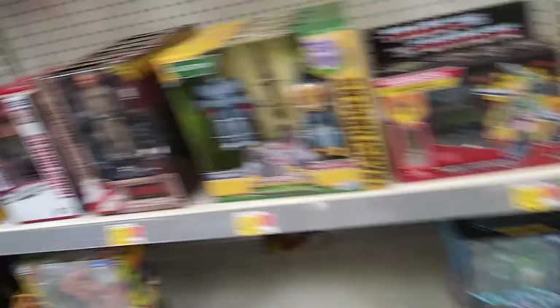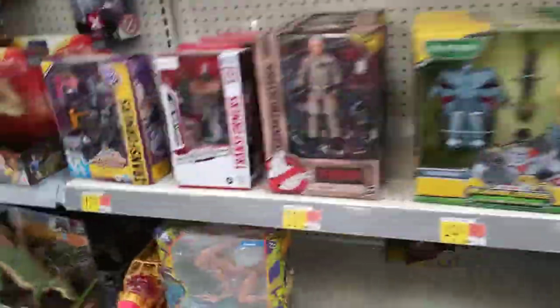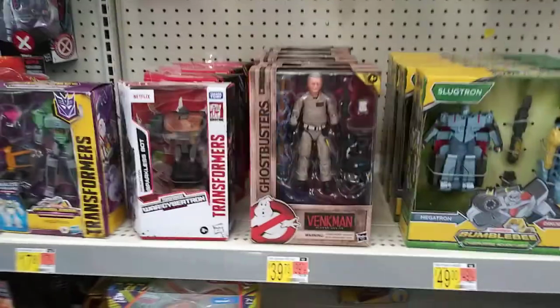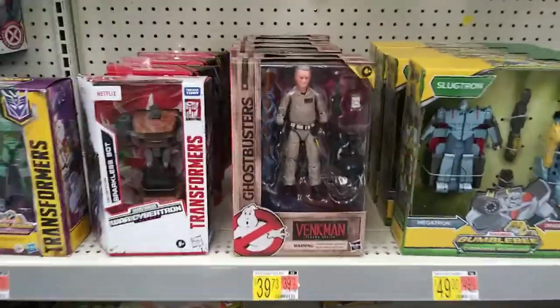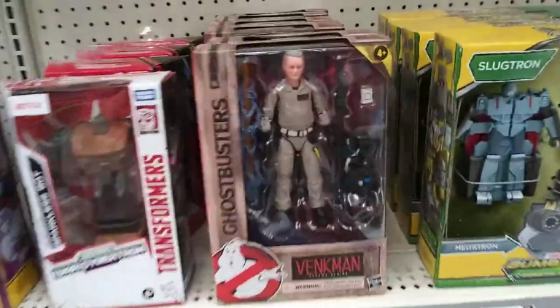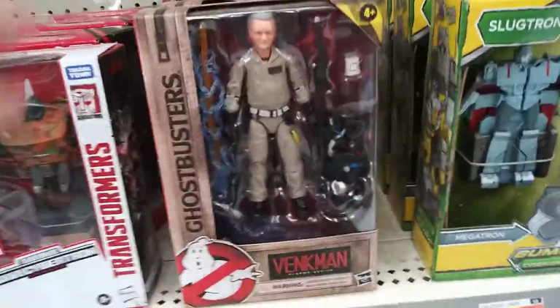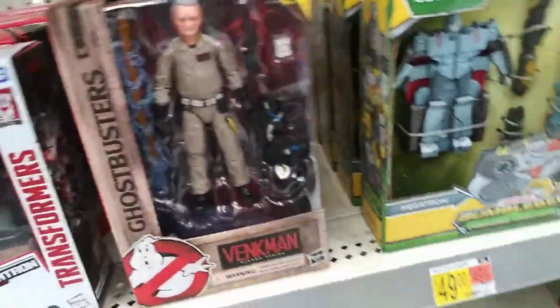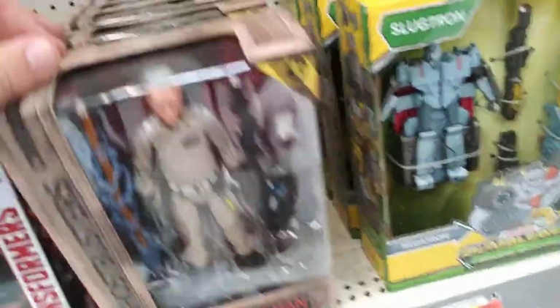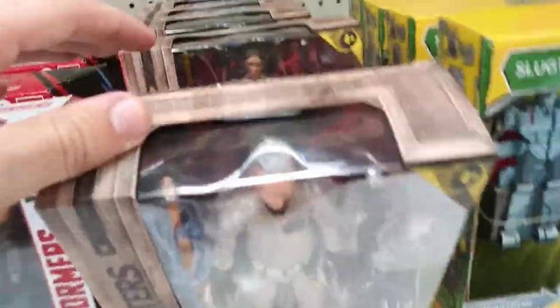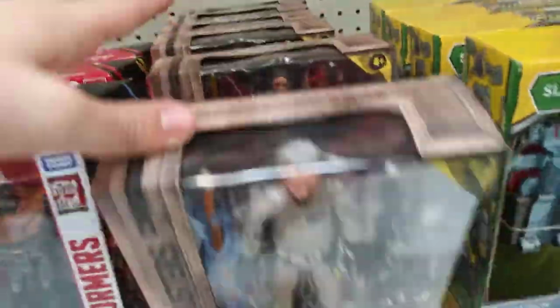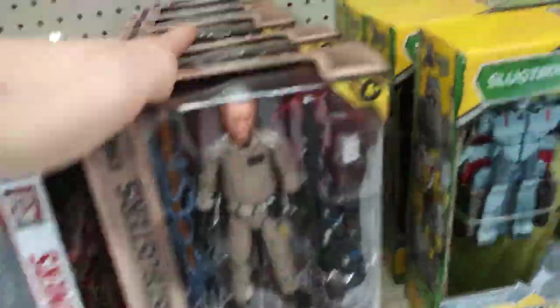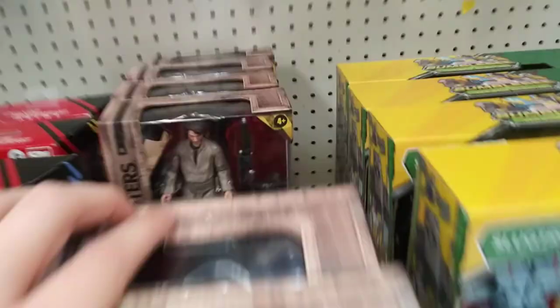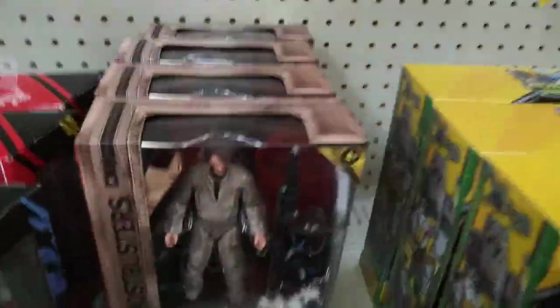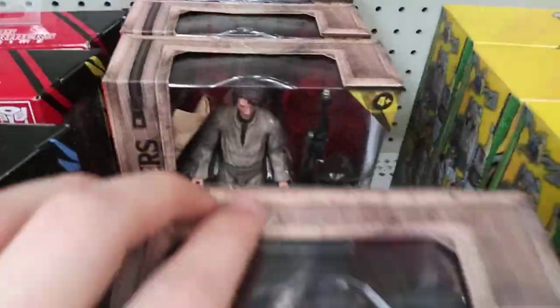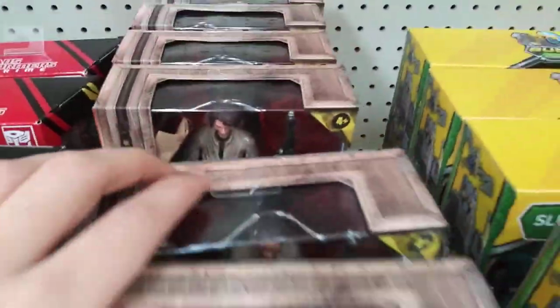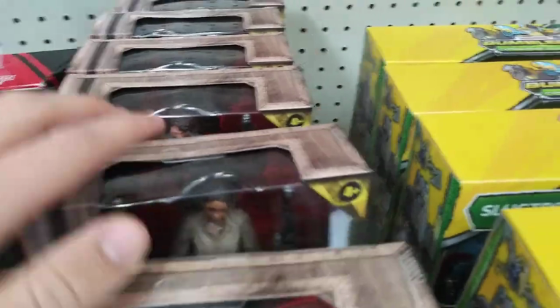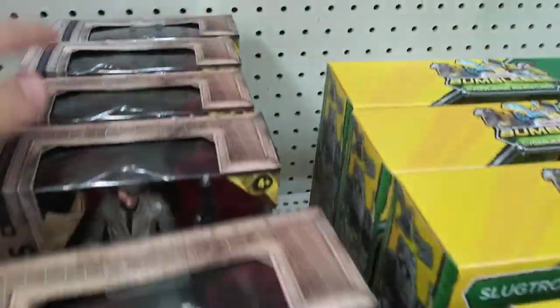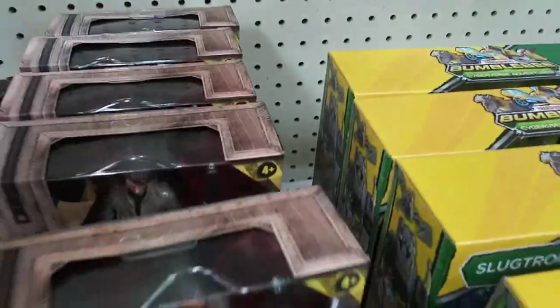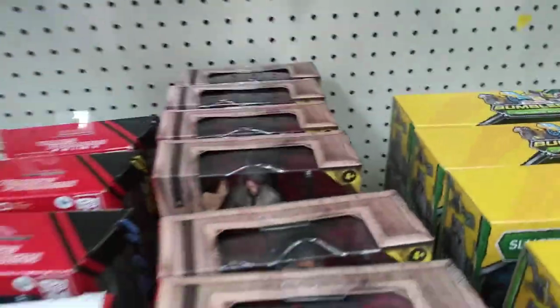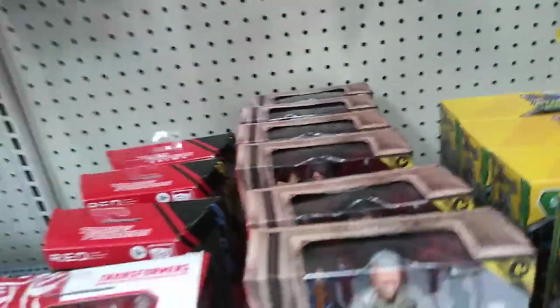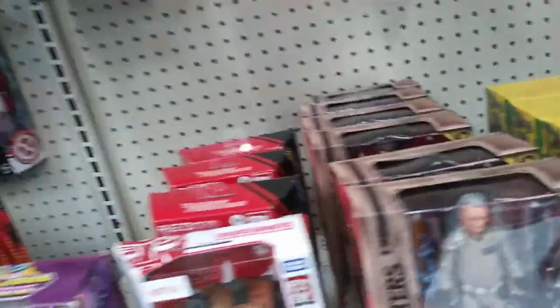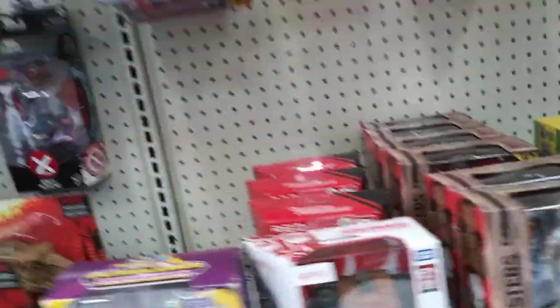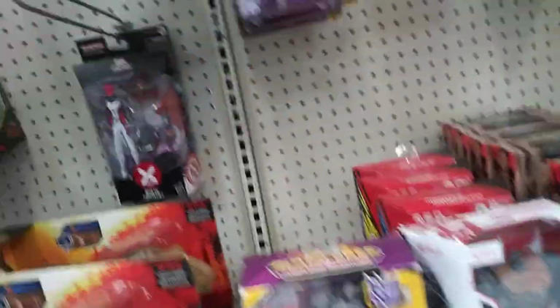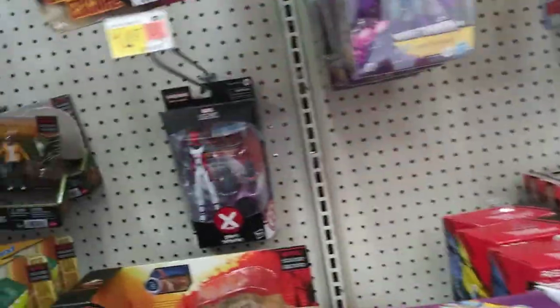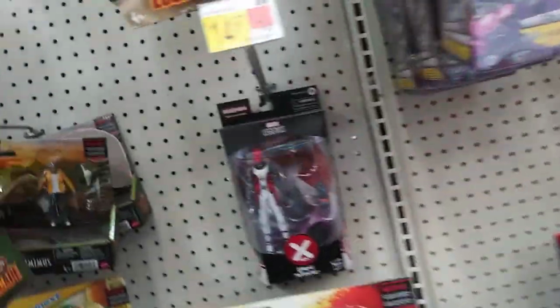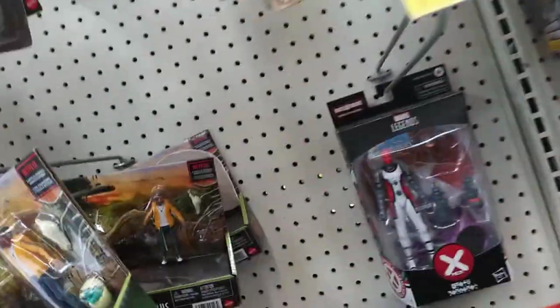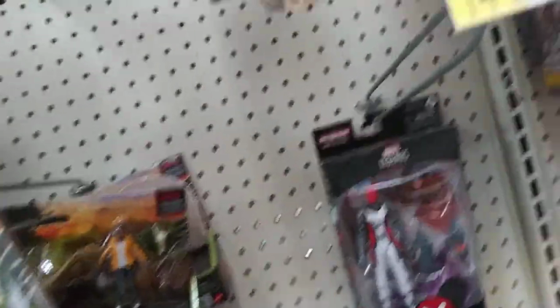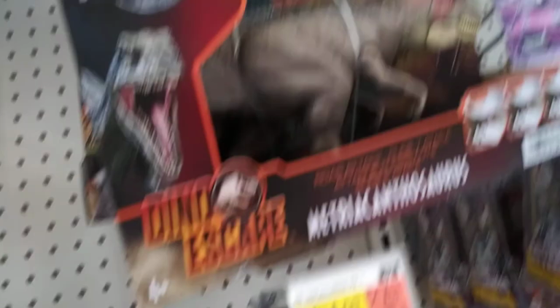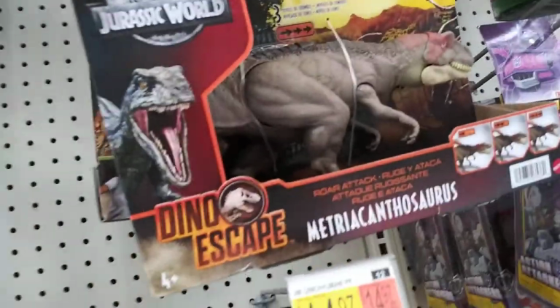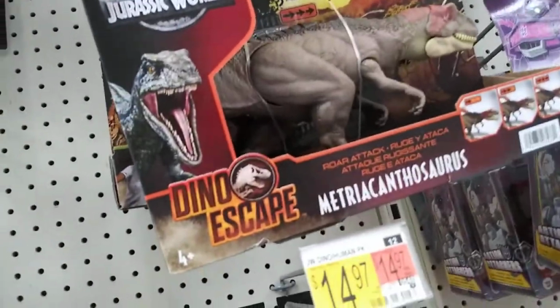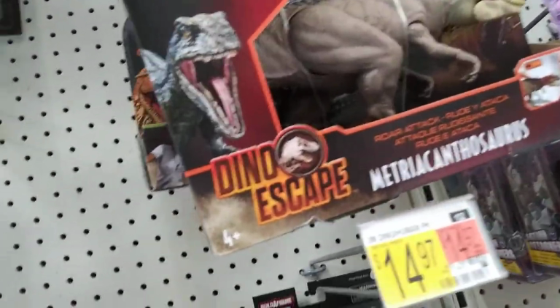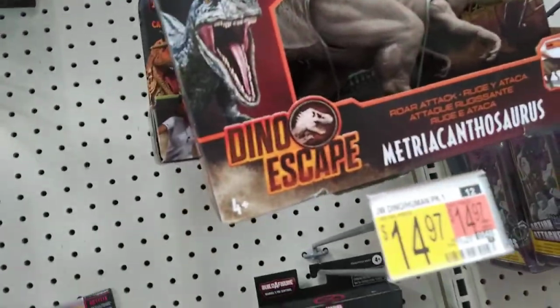They have all the Ghostbusters figures — all of them right here. And Jurassic World.